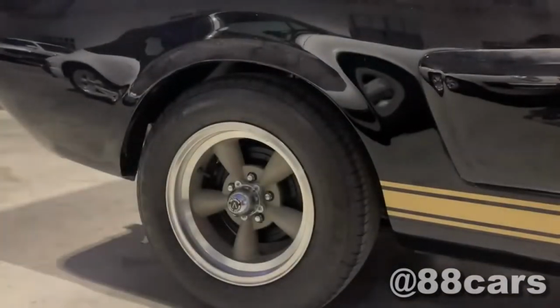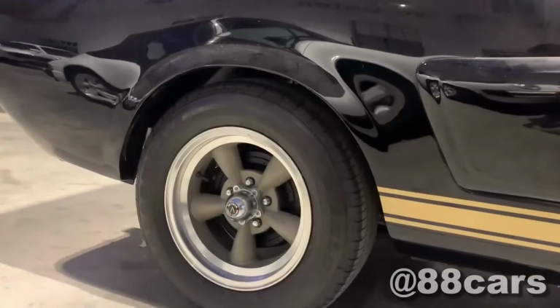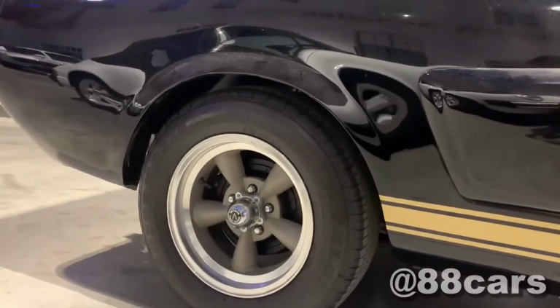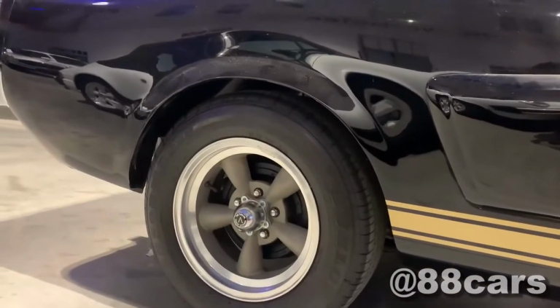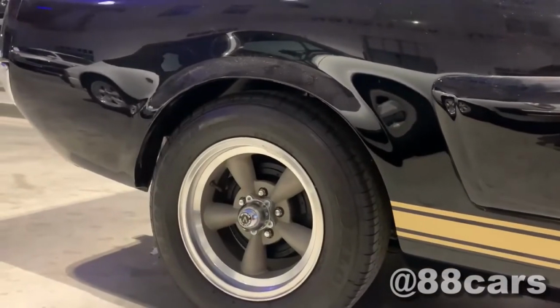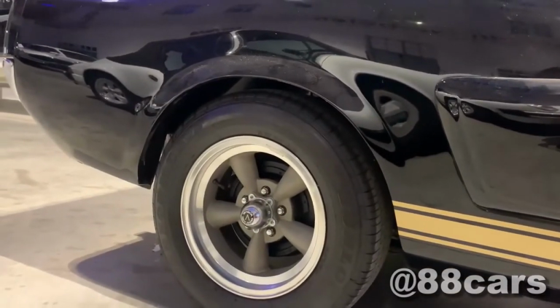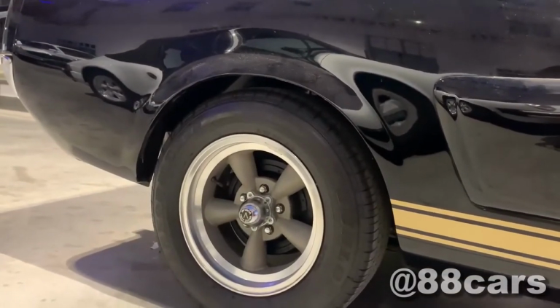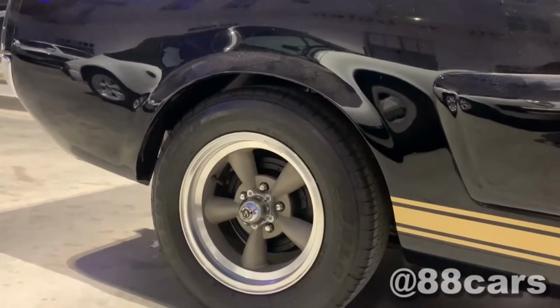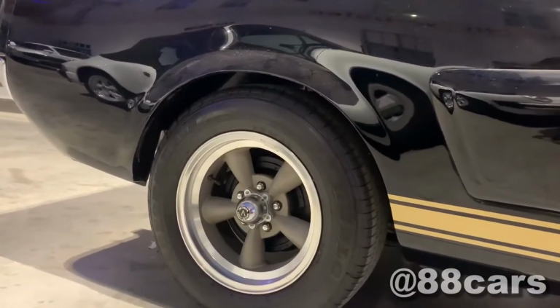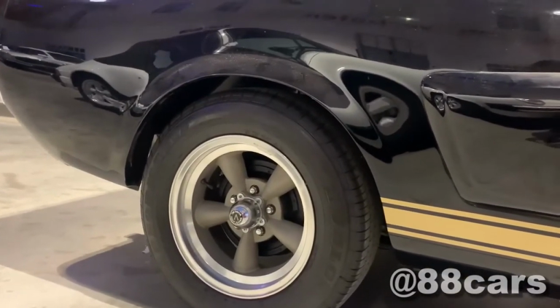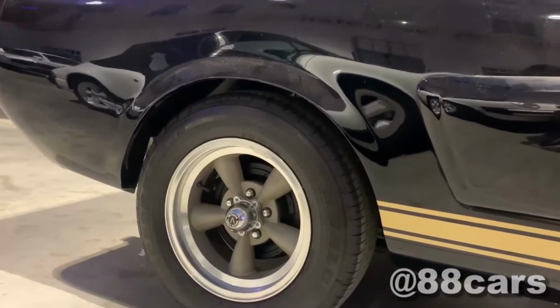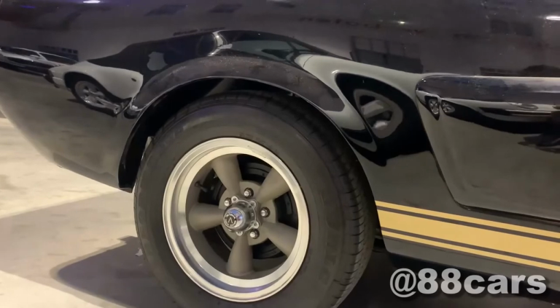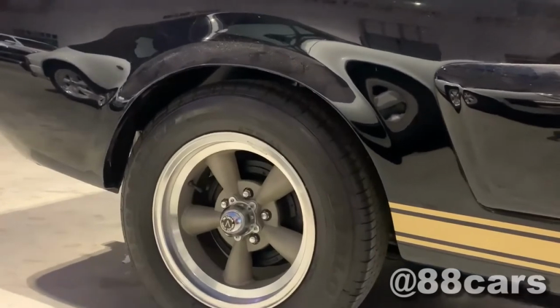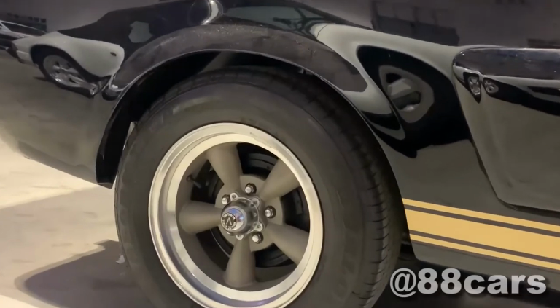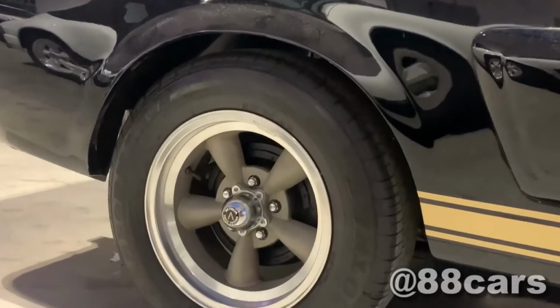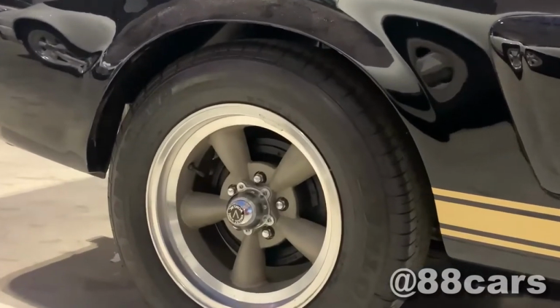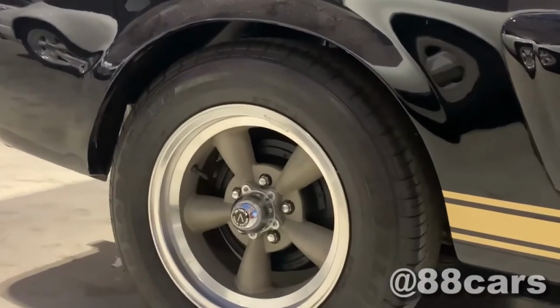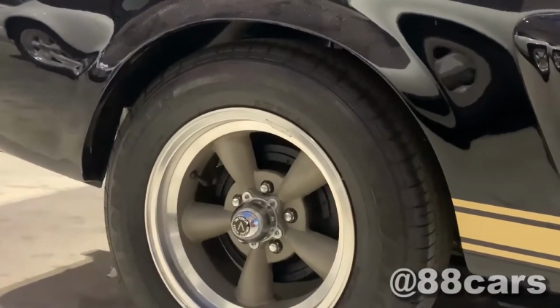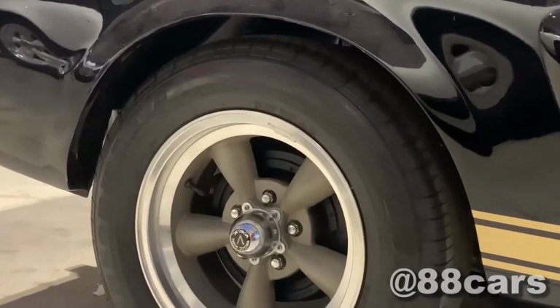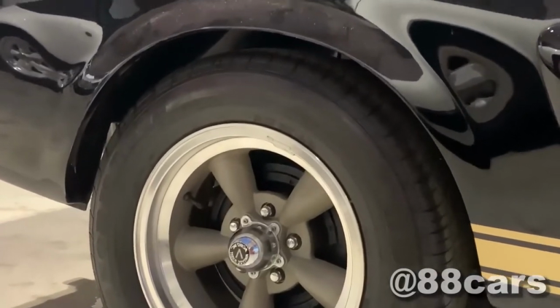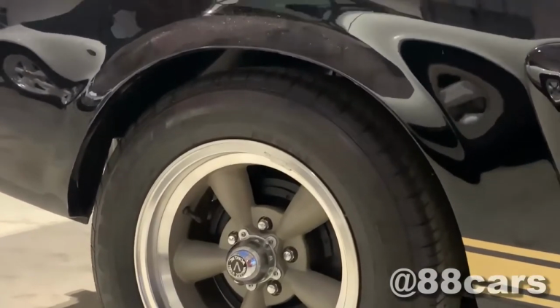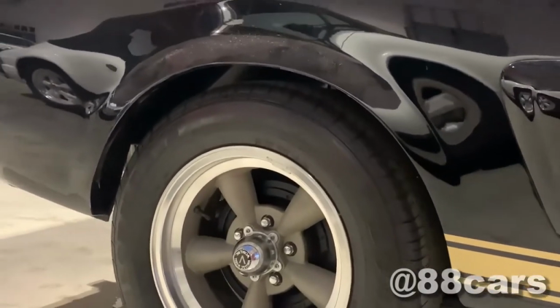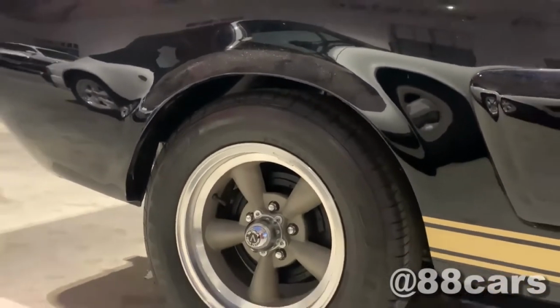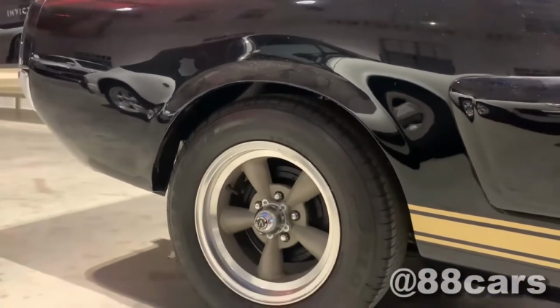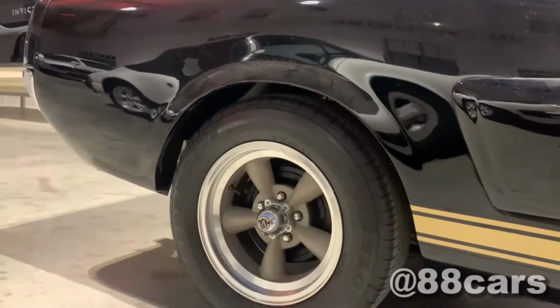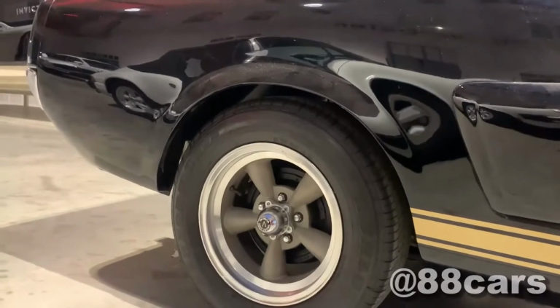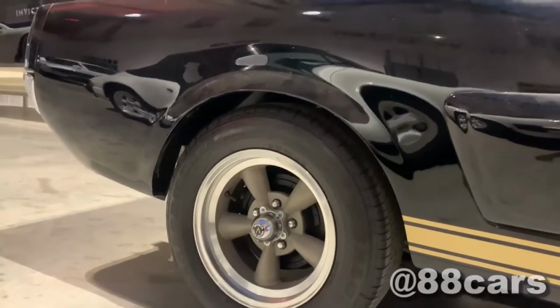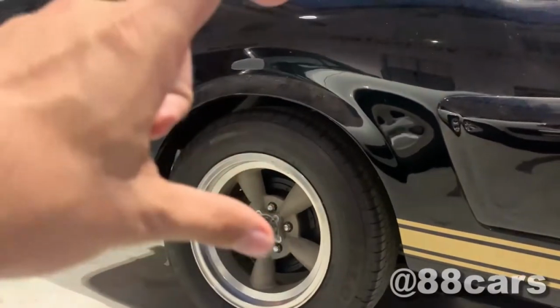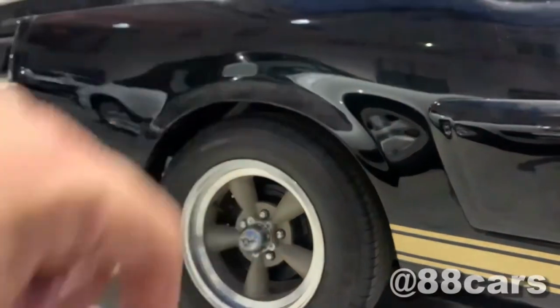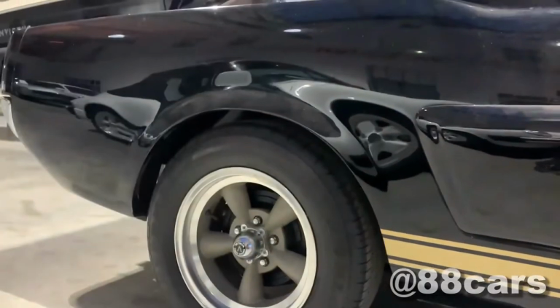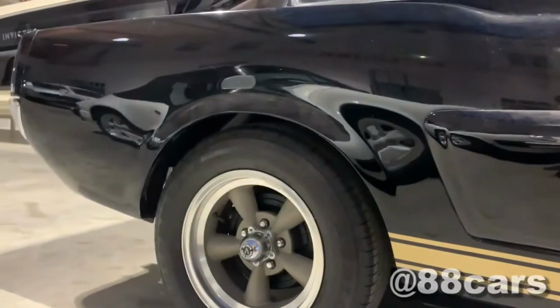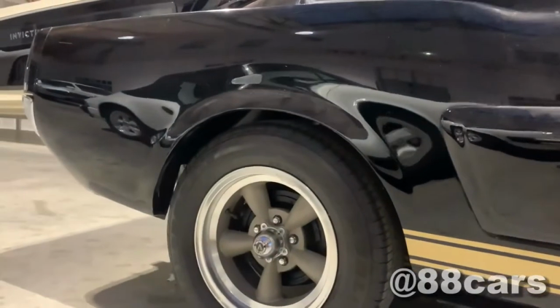Honestly, that's the first time I saw this type of rims. And also the thickness of the tire.